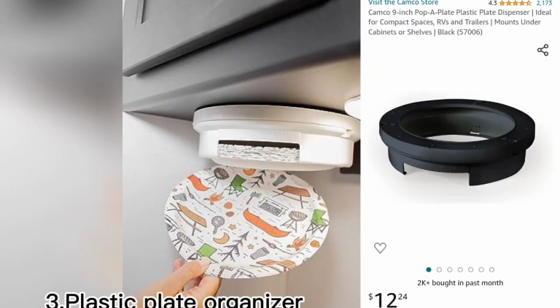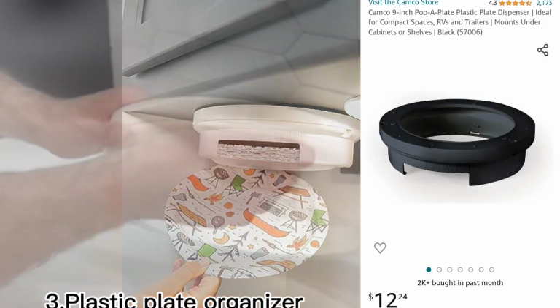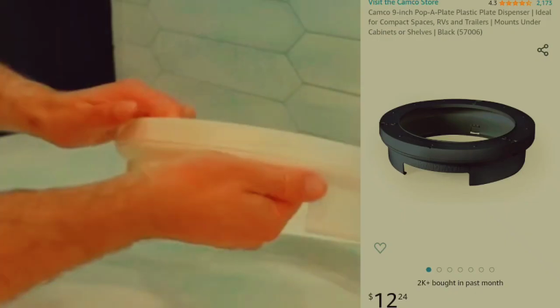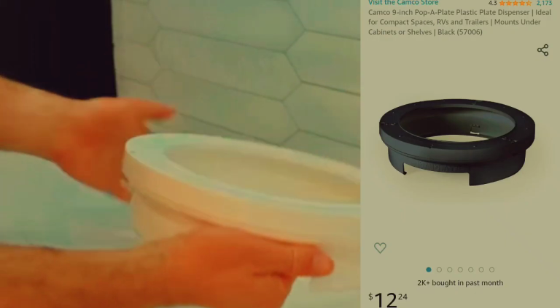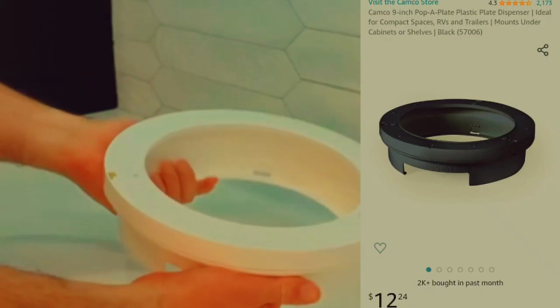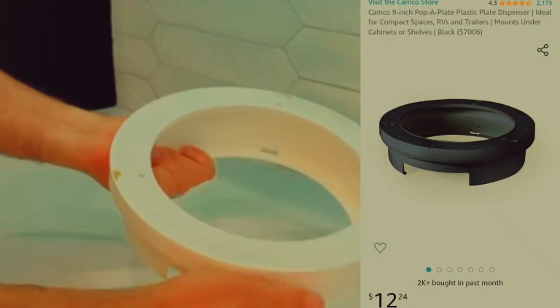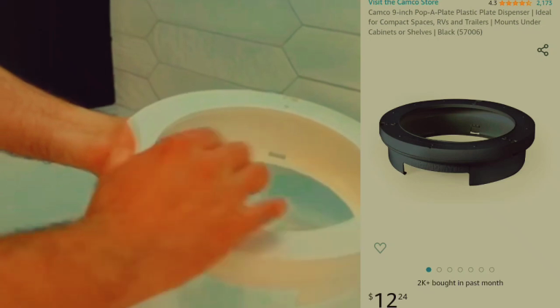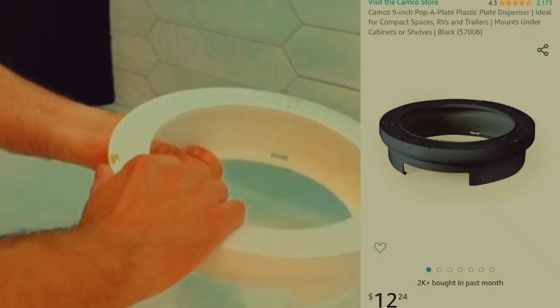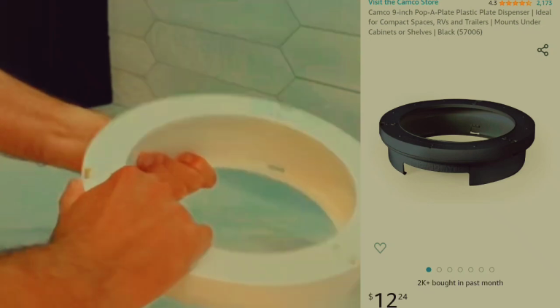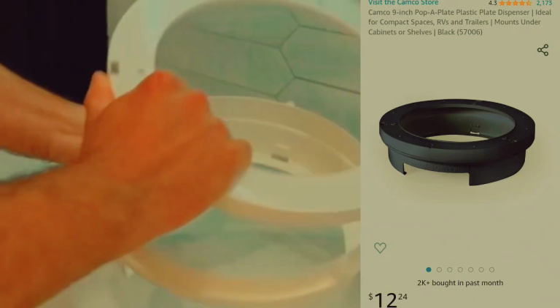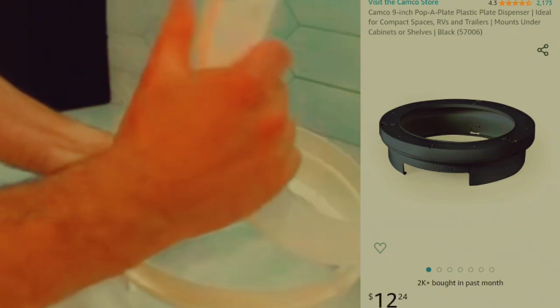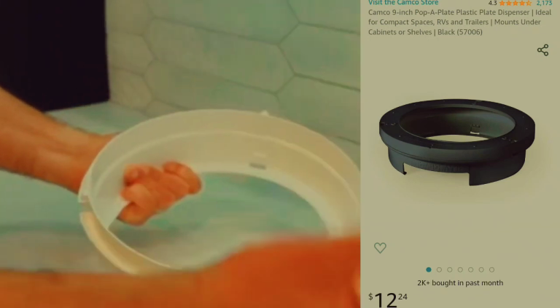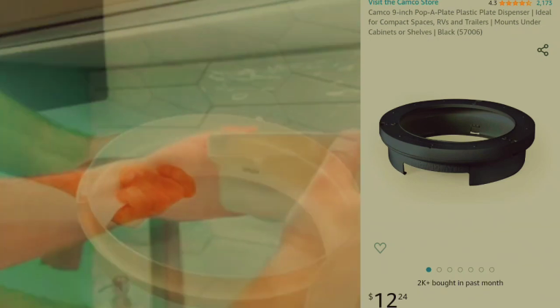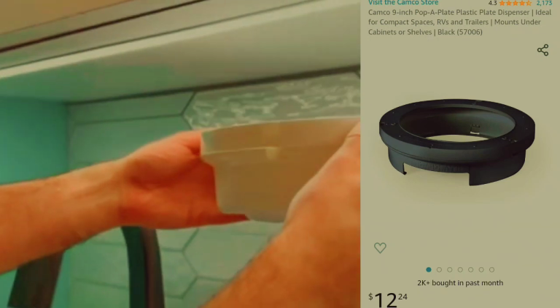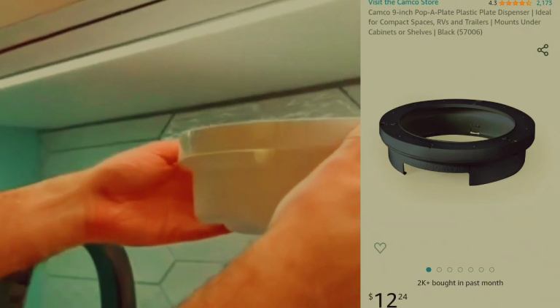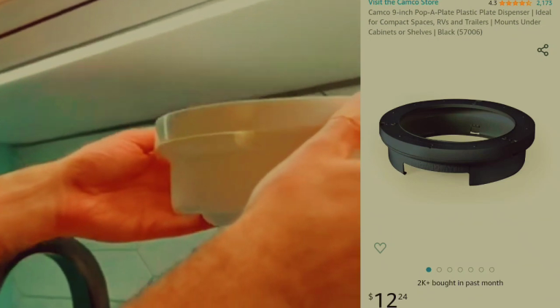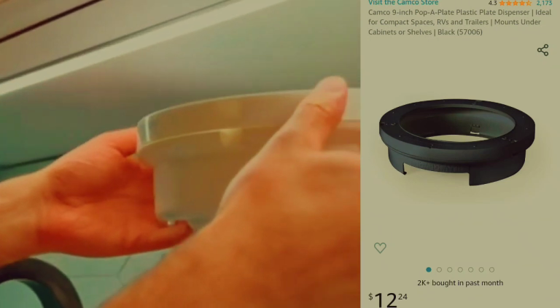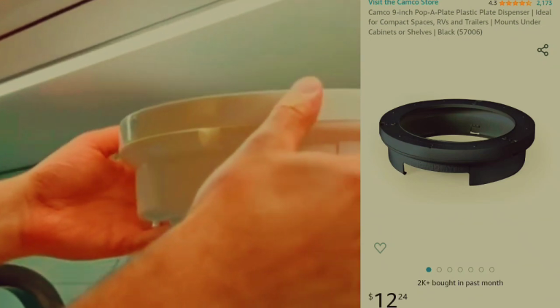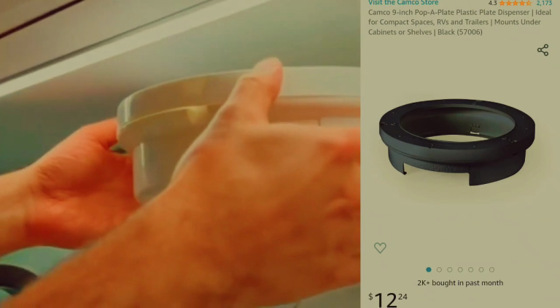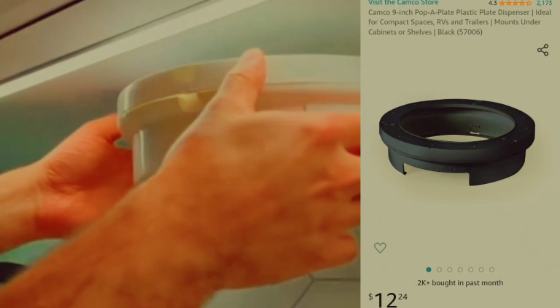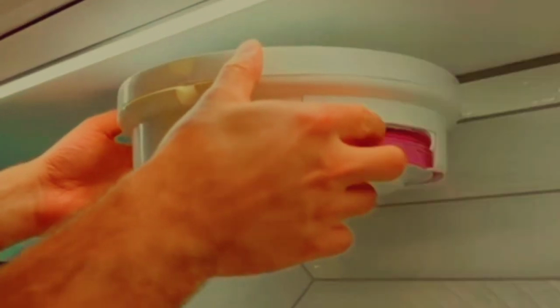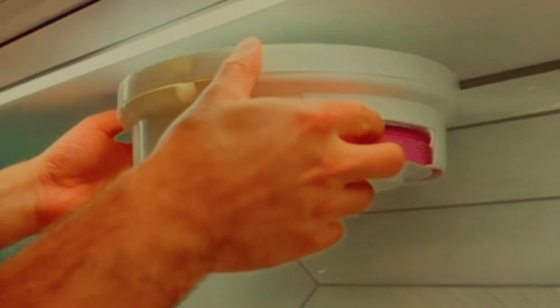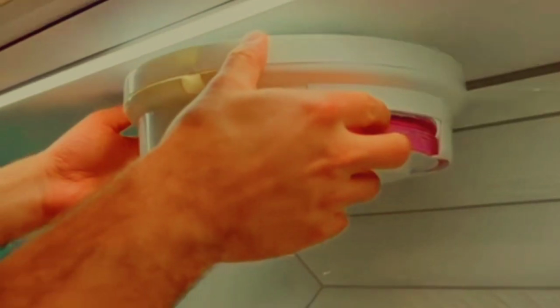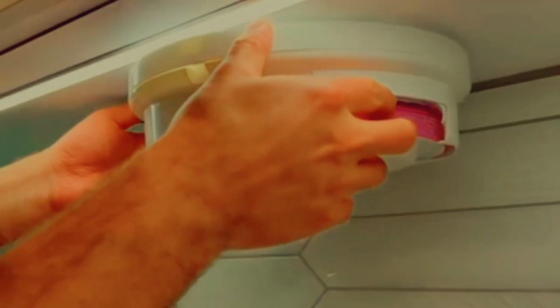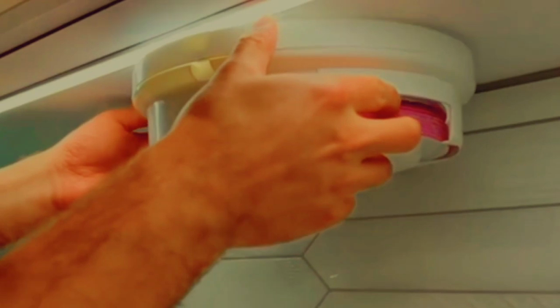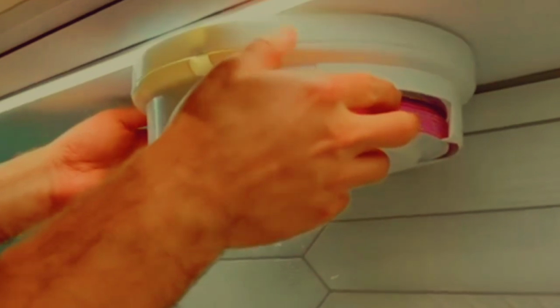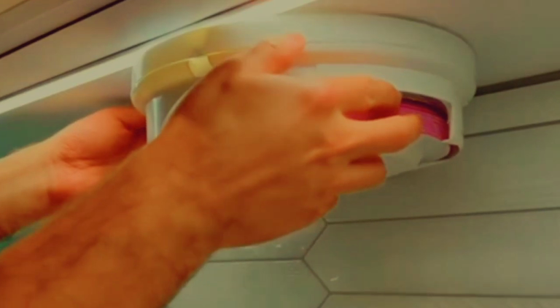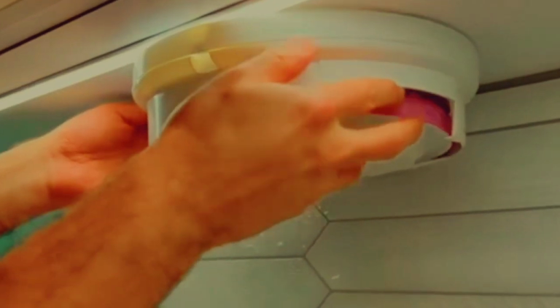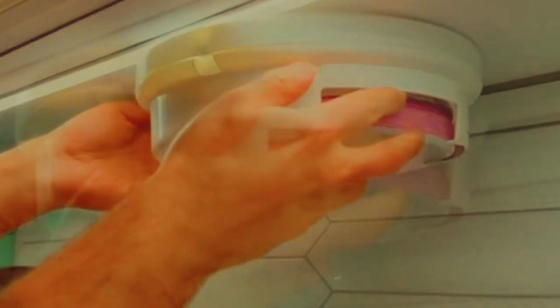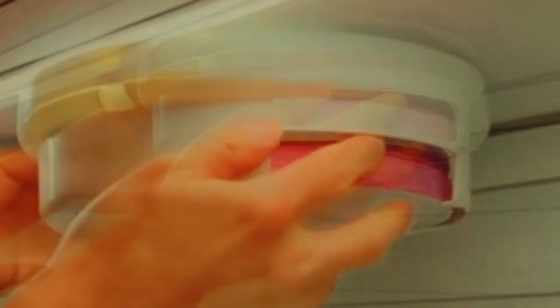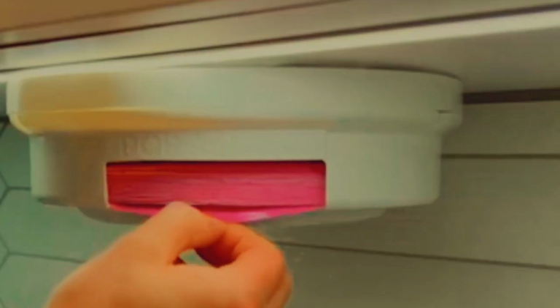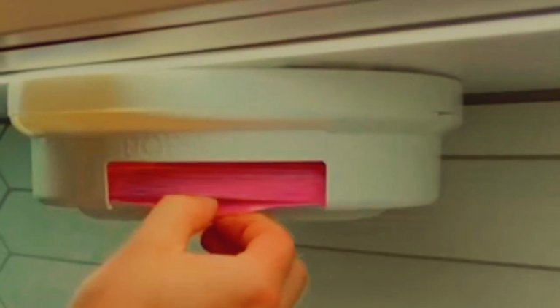The third one is a plastic plate organizer. It's an adhesive plastic plate organizer — just mount it under the countertop or under the cabinets. It really works well.